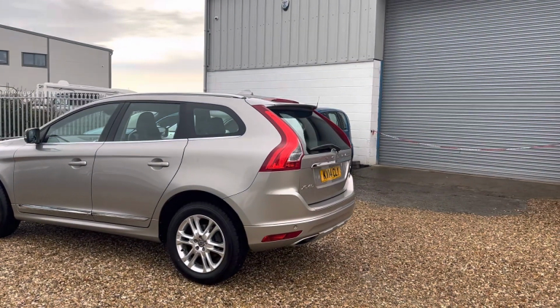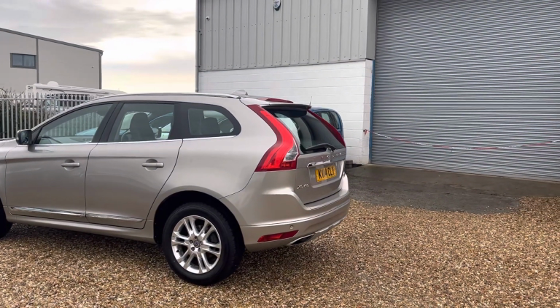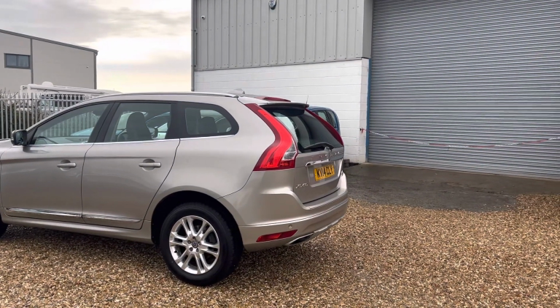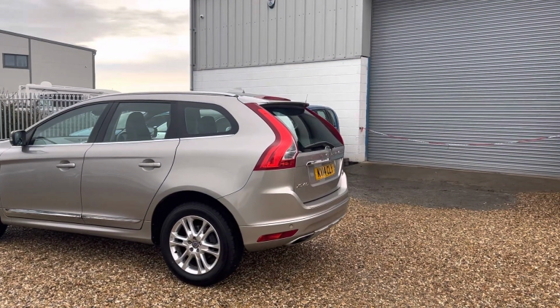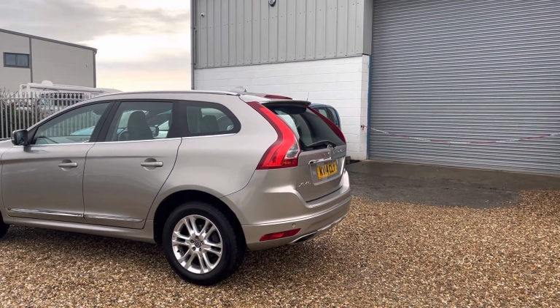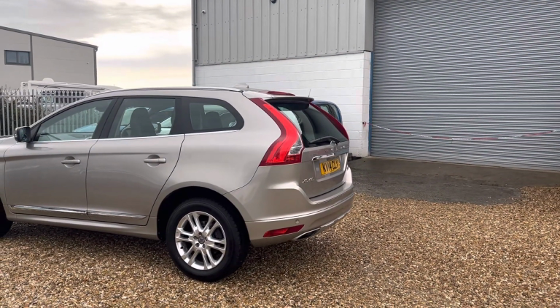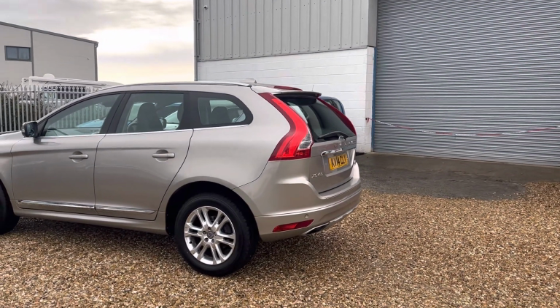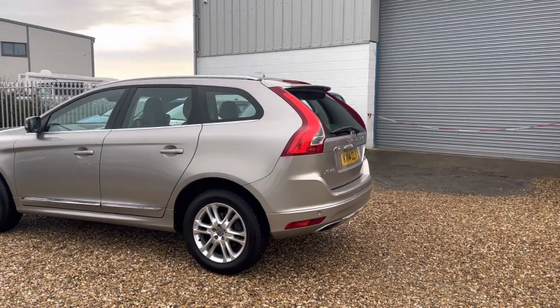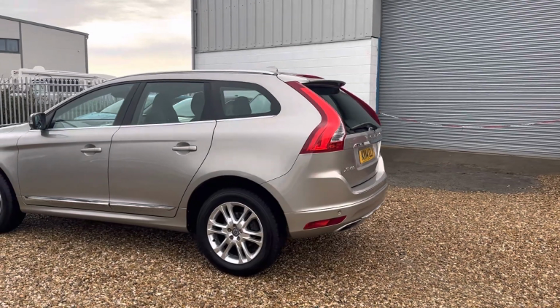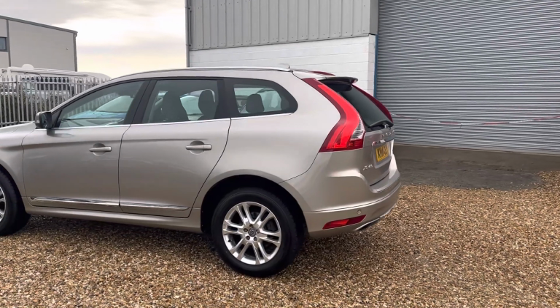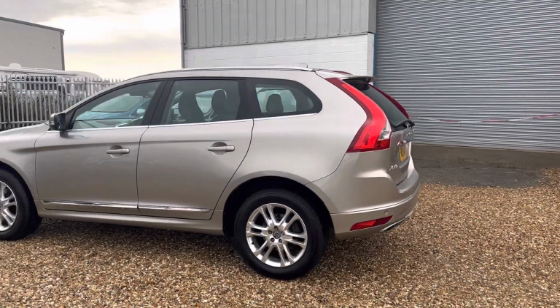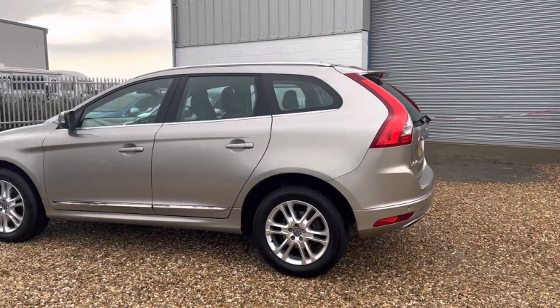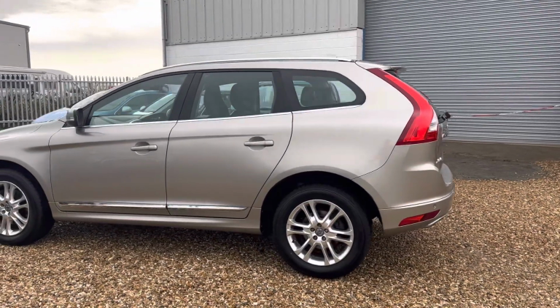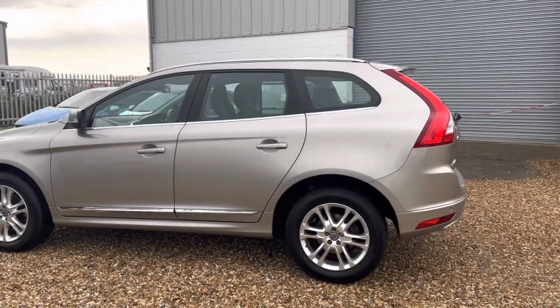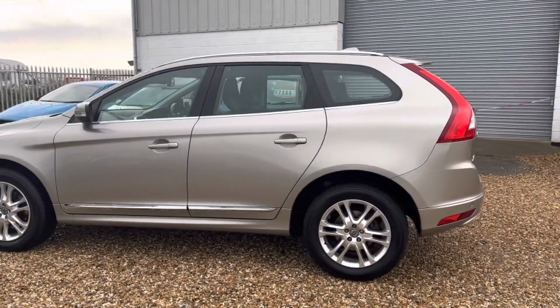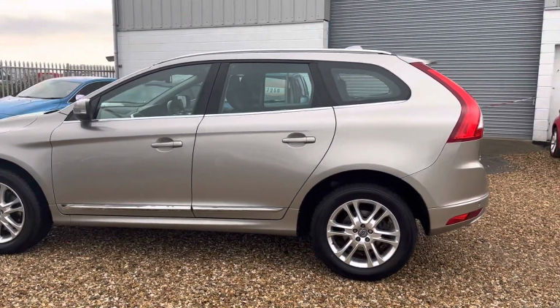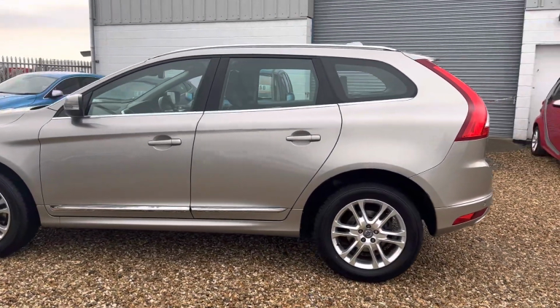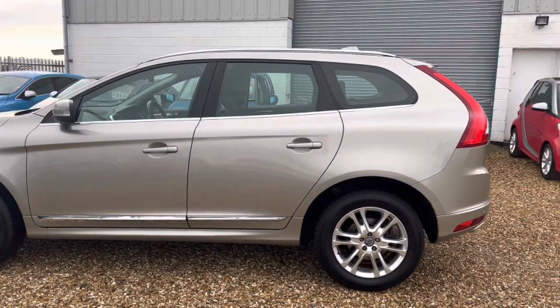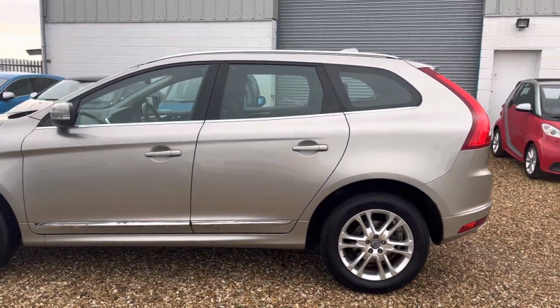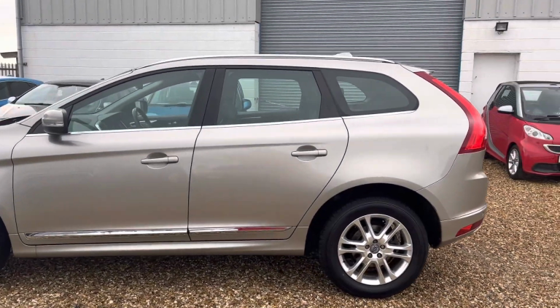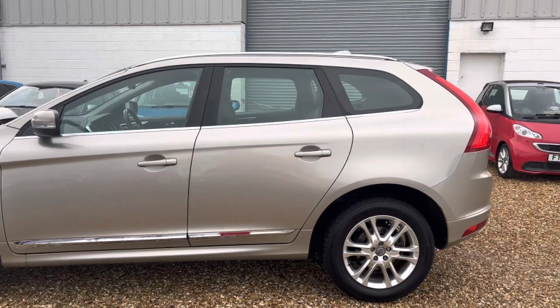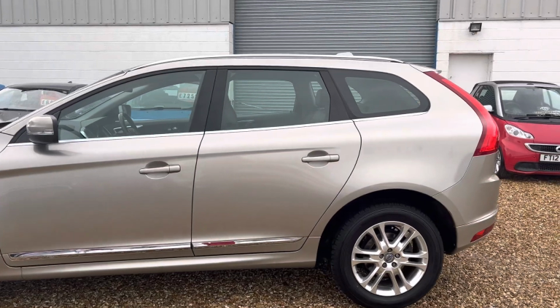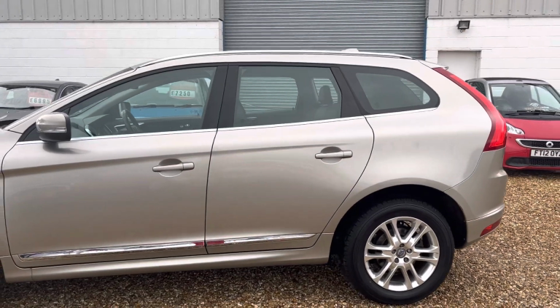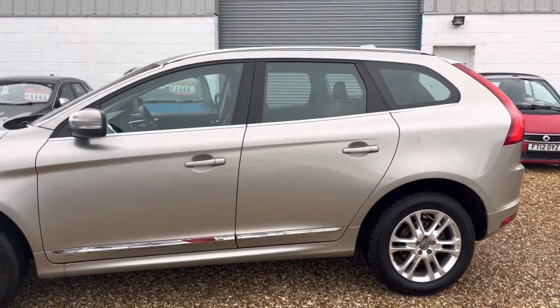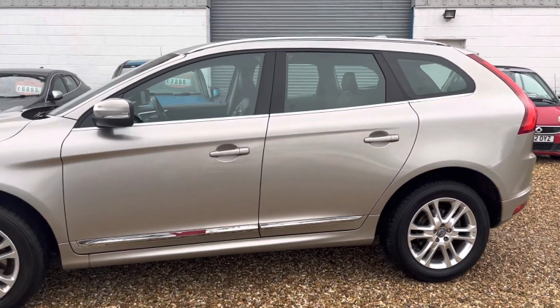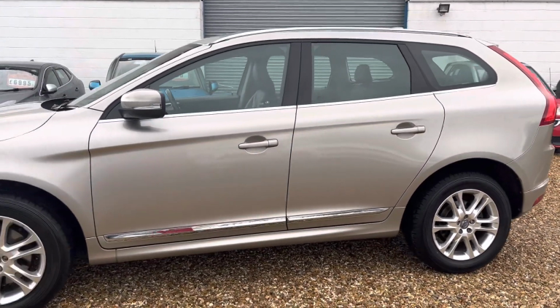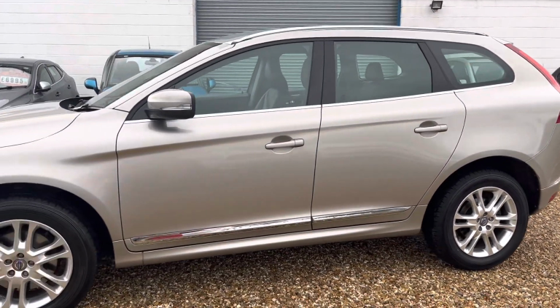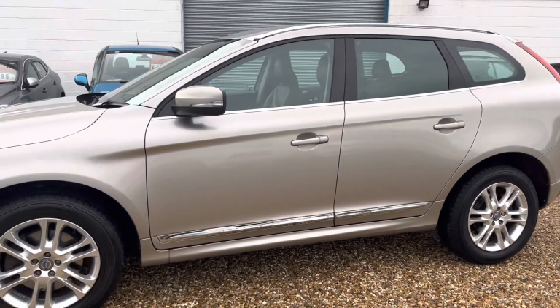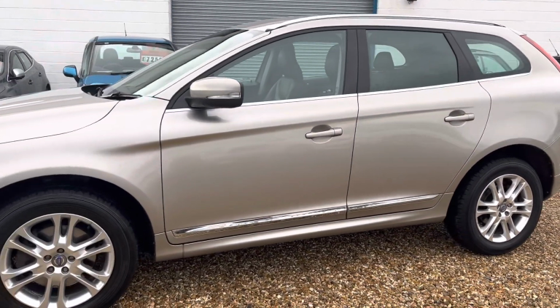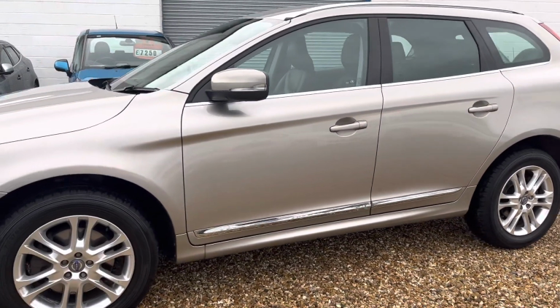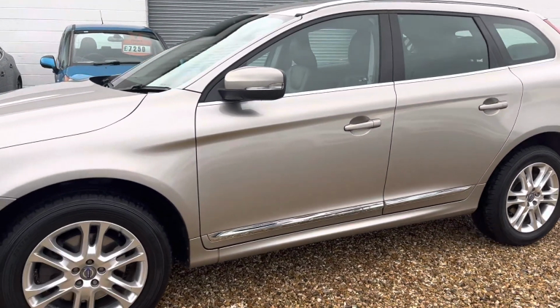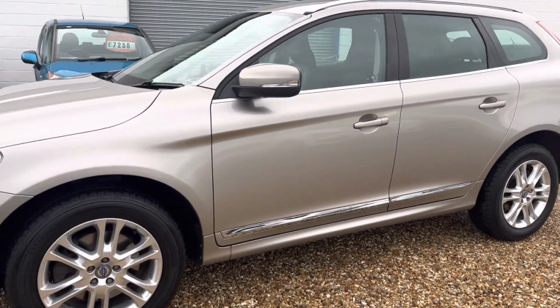It's an absolutely stunning Volvo XC60 2014, and this is the SC Luxe Nav all-wheel drive, so satellite navigation and four-wheel drive.